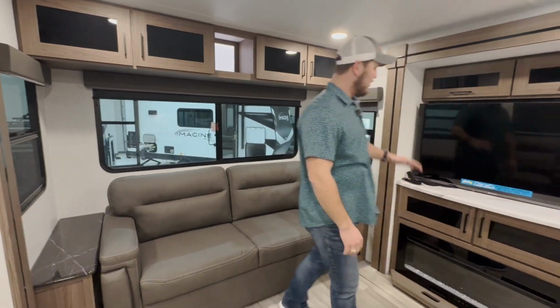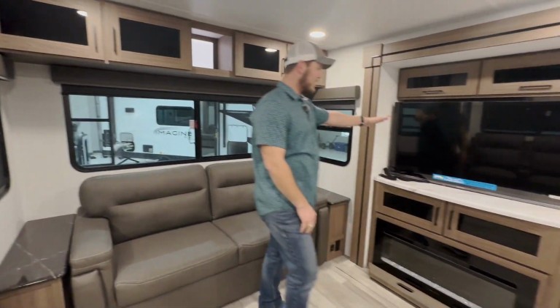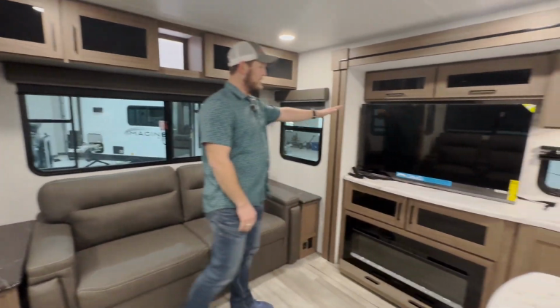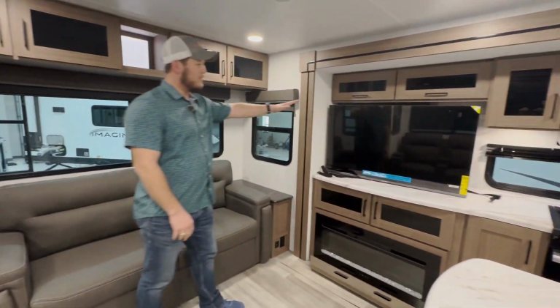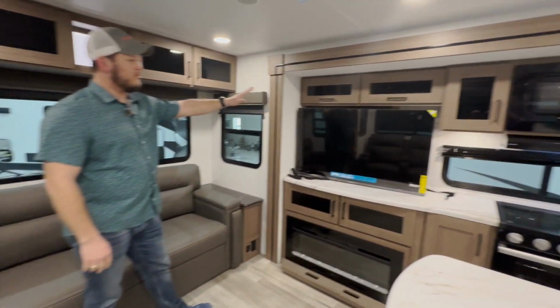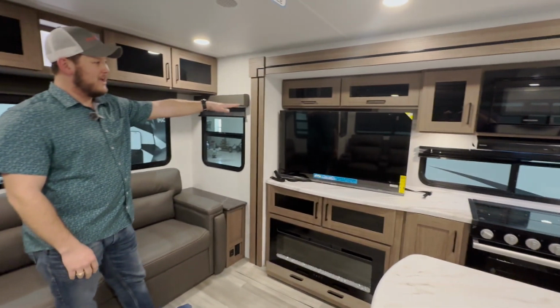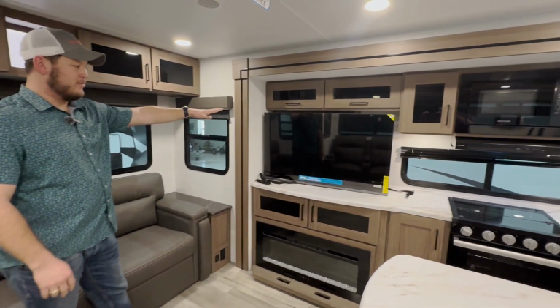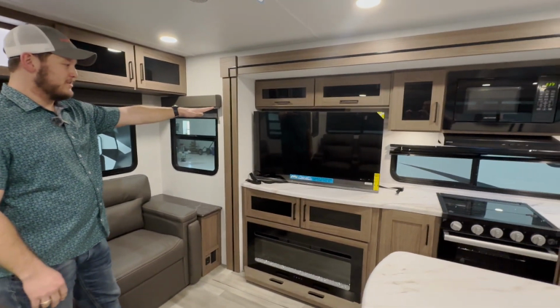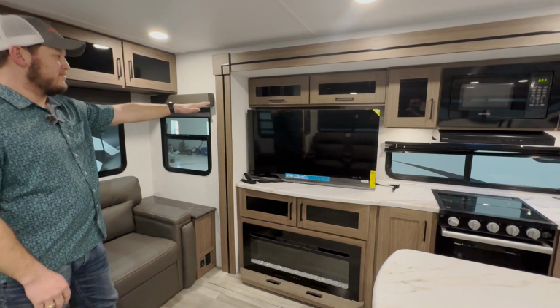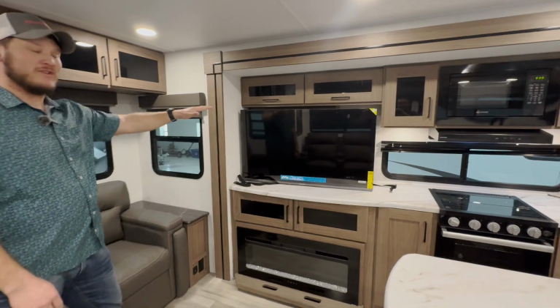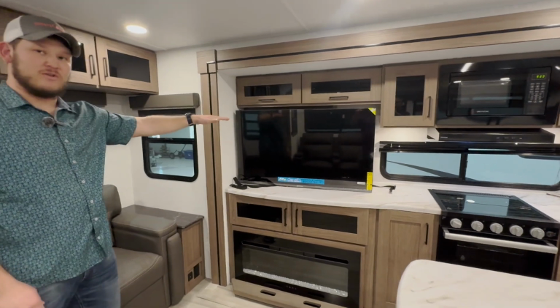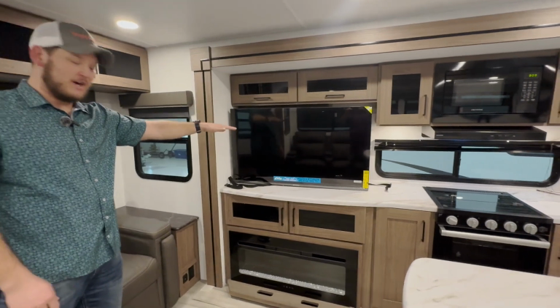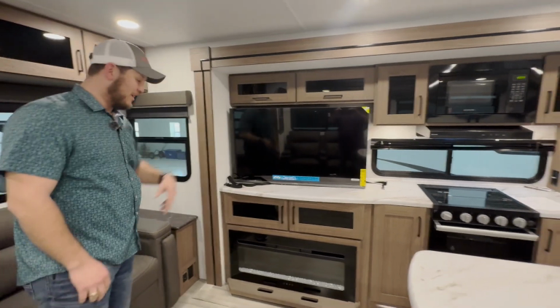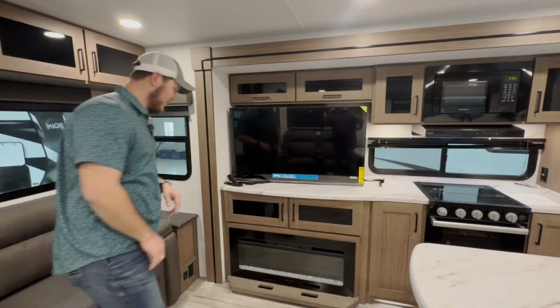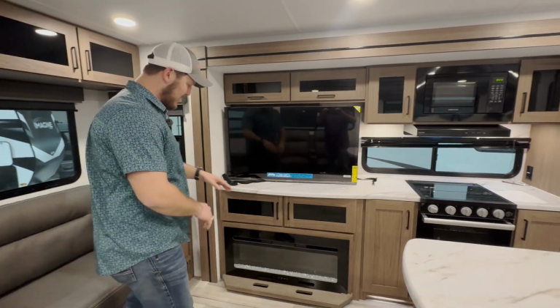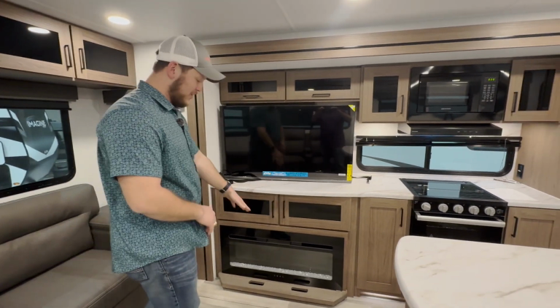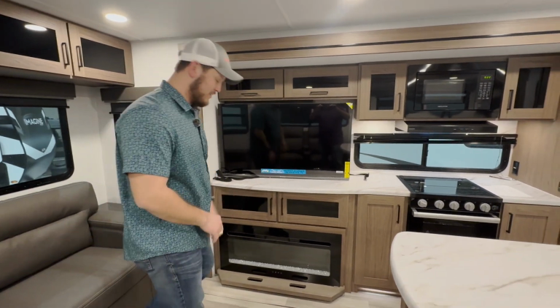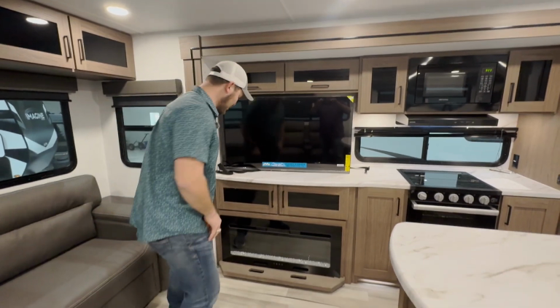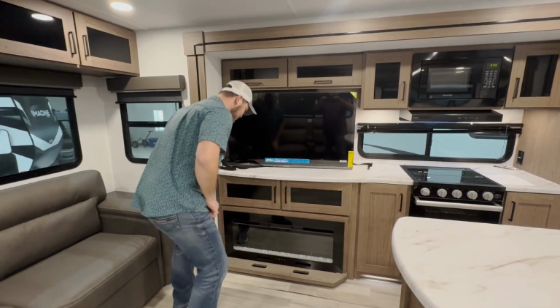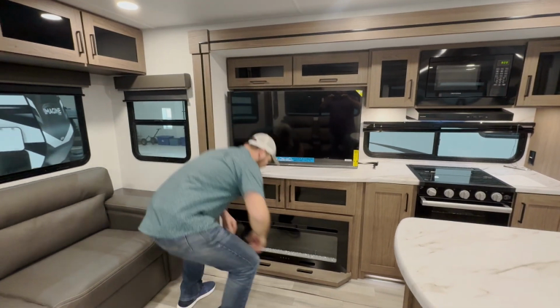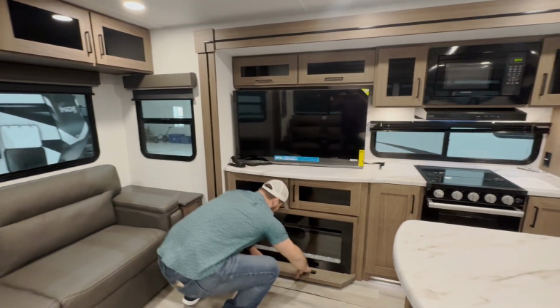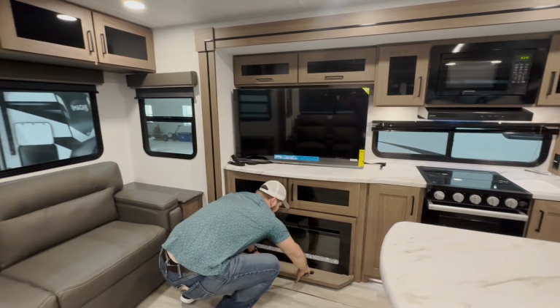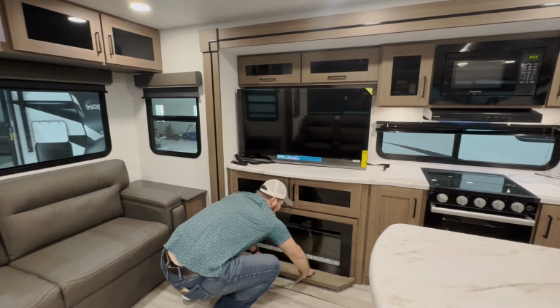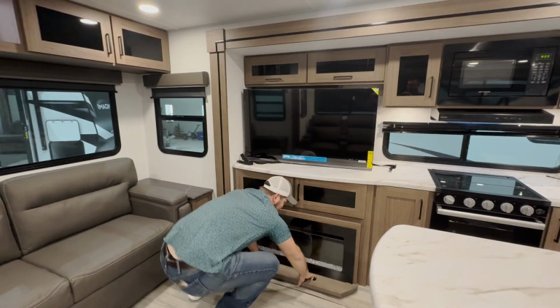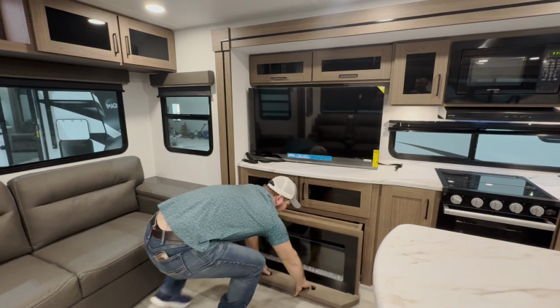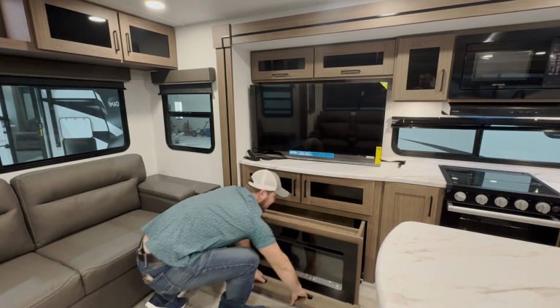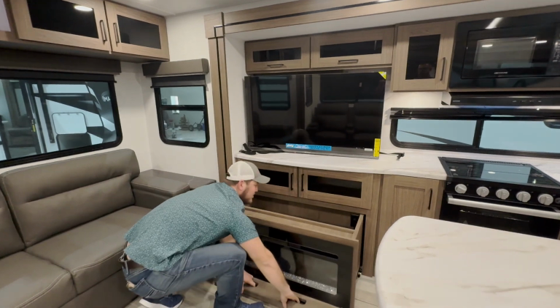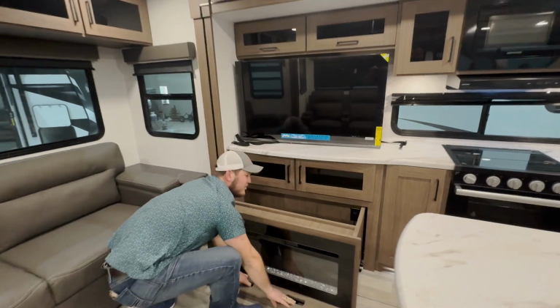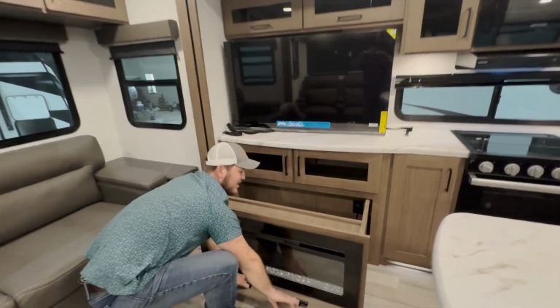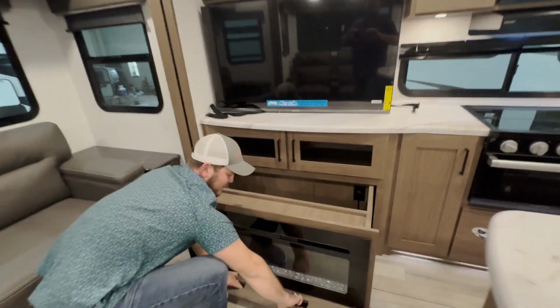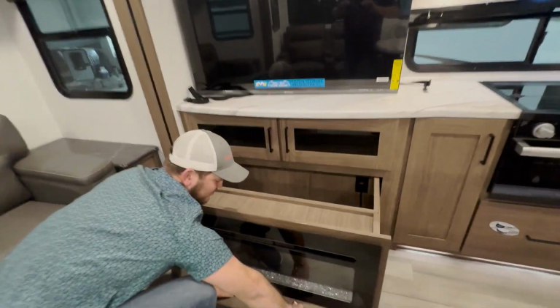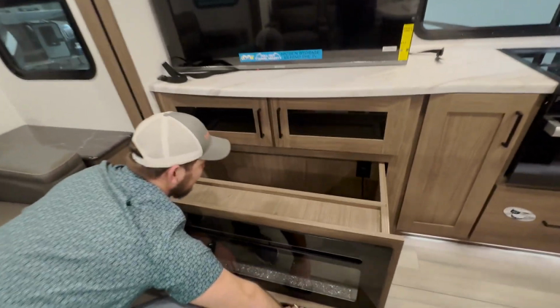Looking here in the living room, you have your mounted TV with storage cubbies behind, as well as this awesome storage cabinet right behind the fireplace for some extra pillows and blankets.